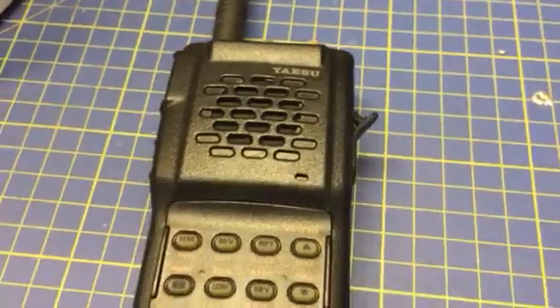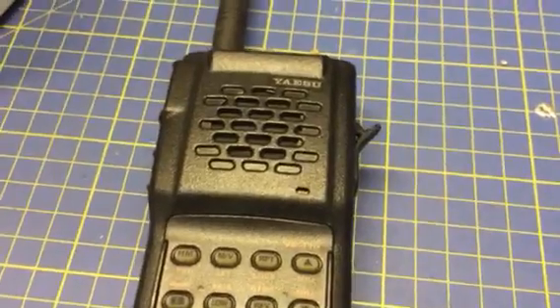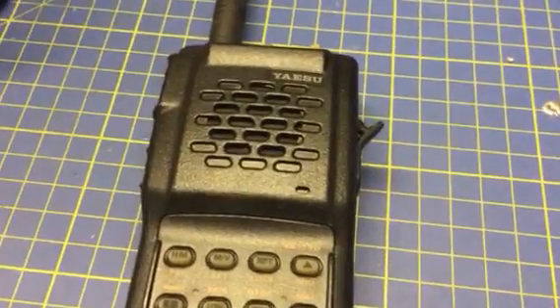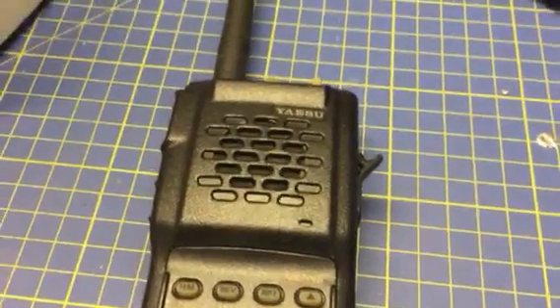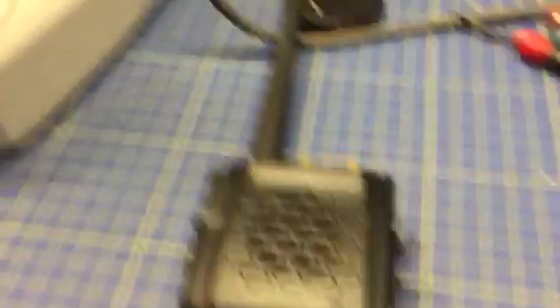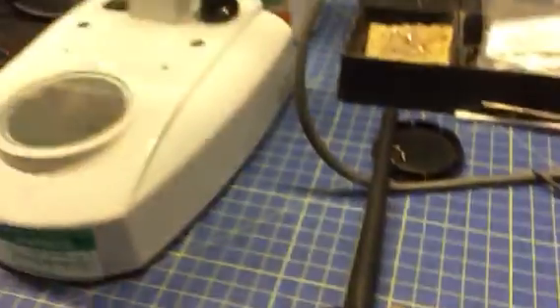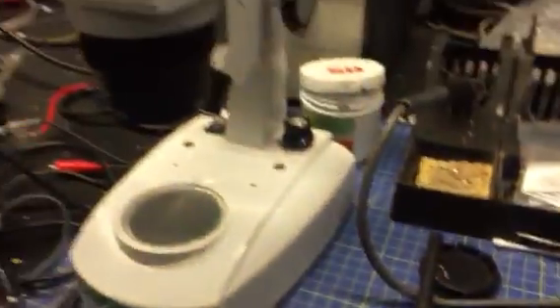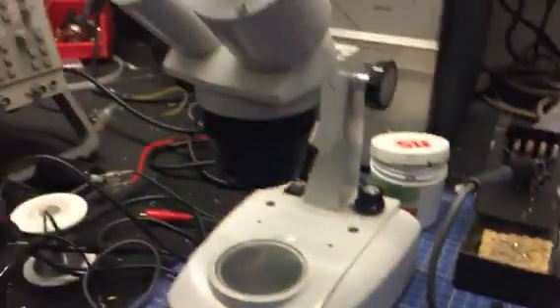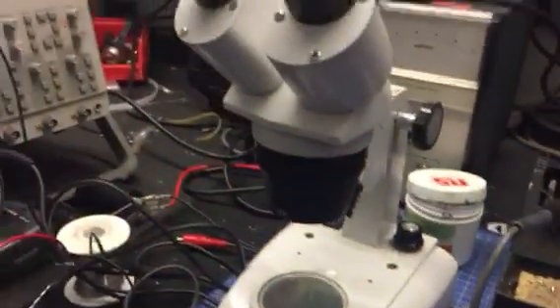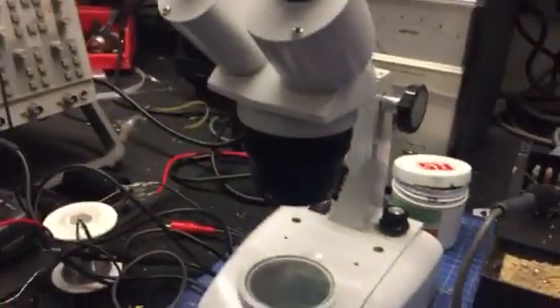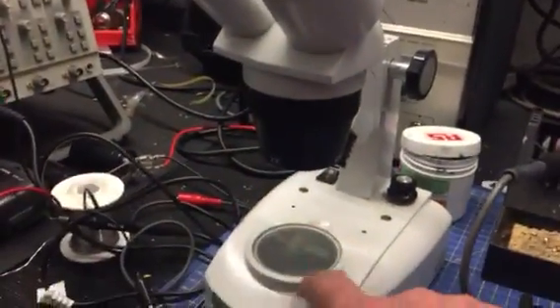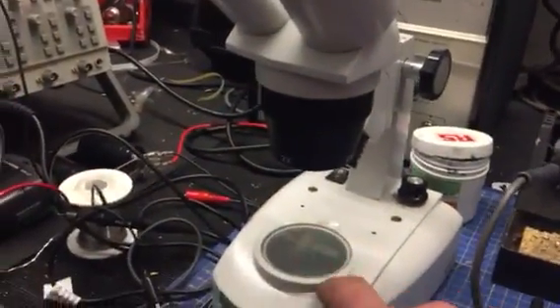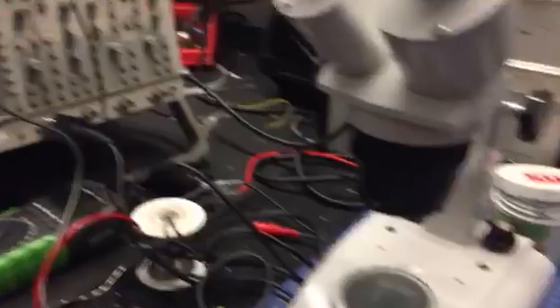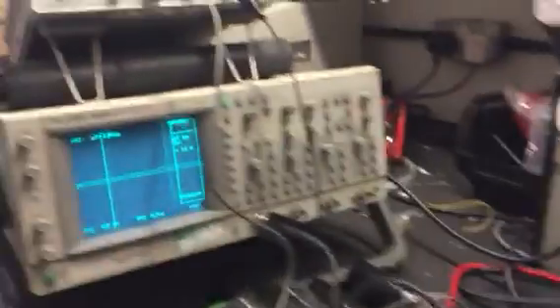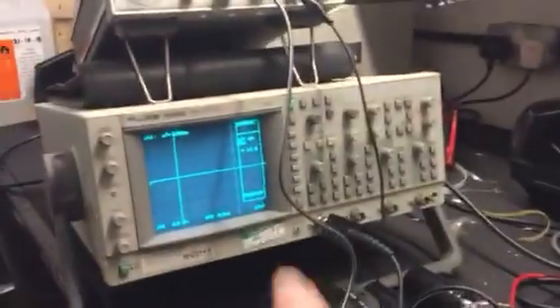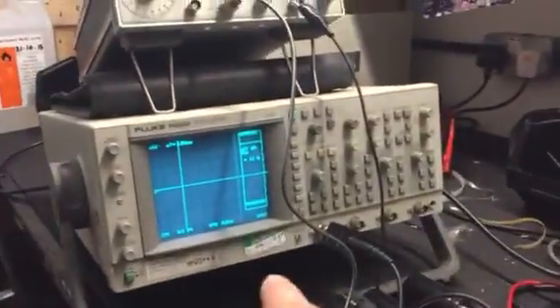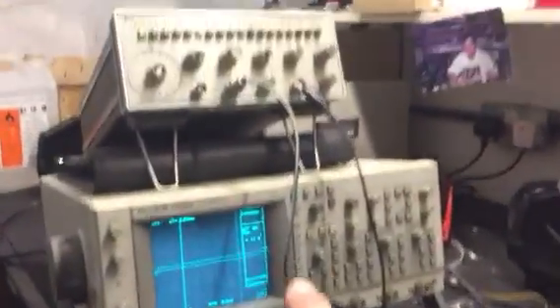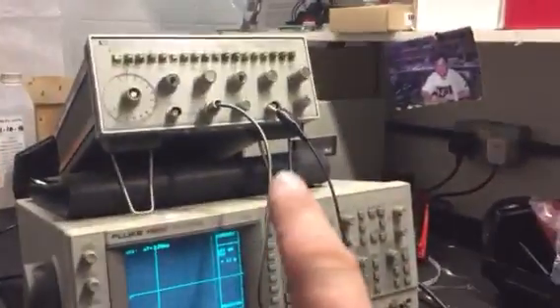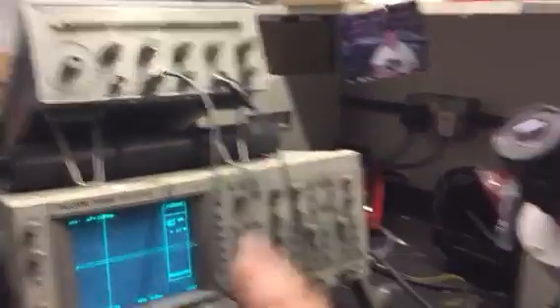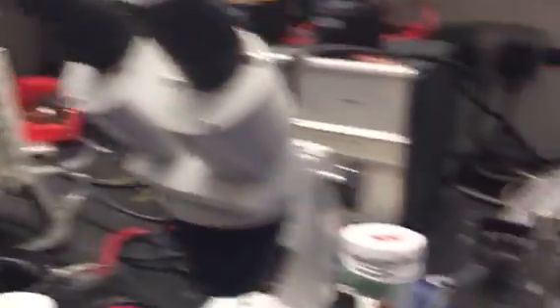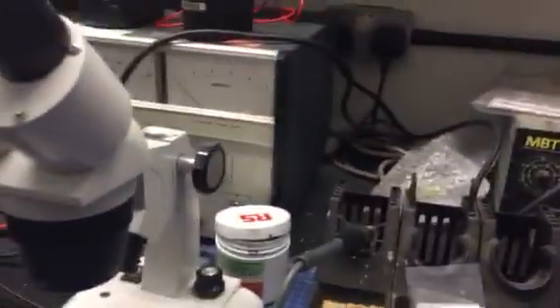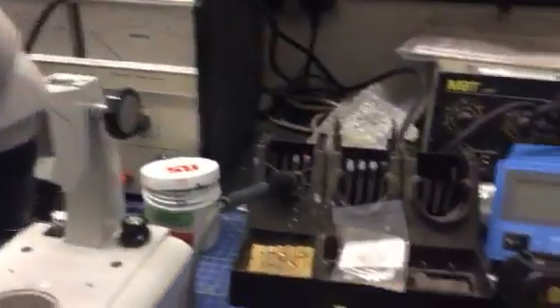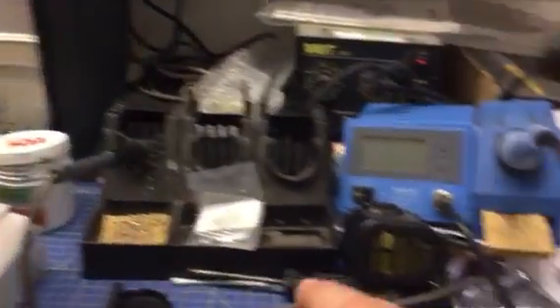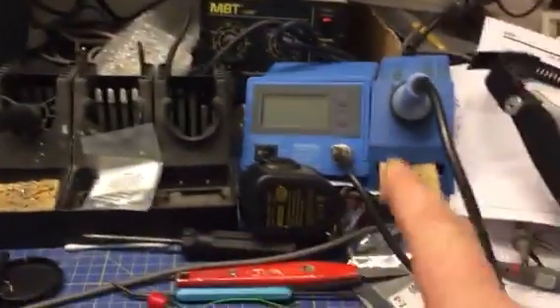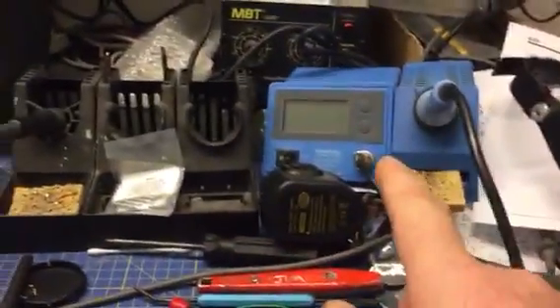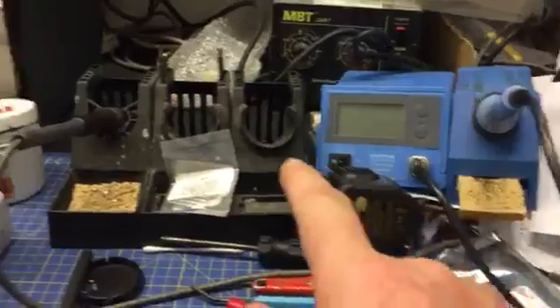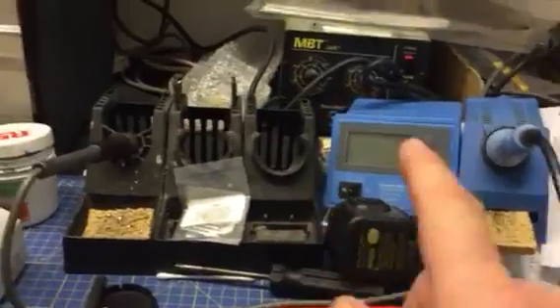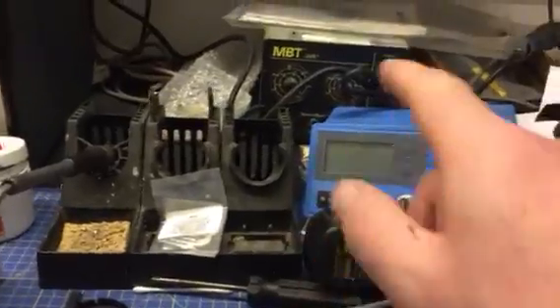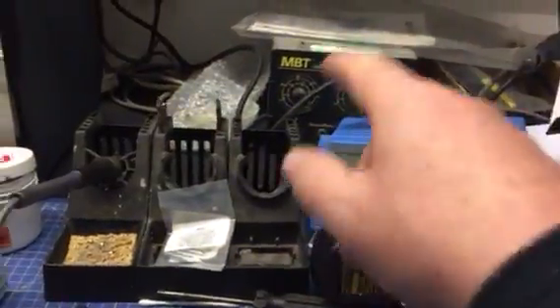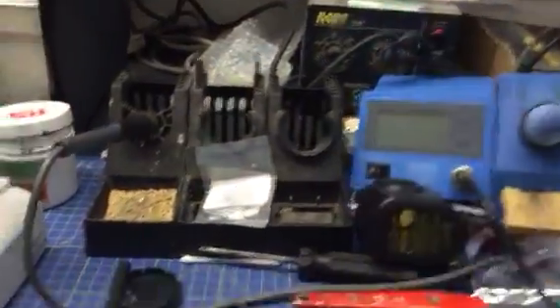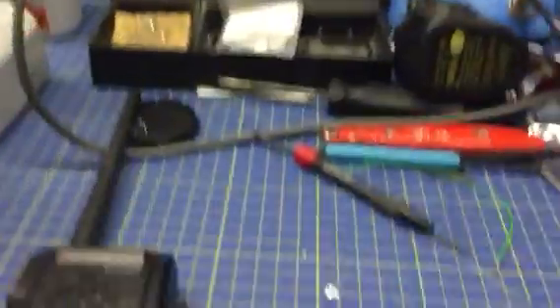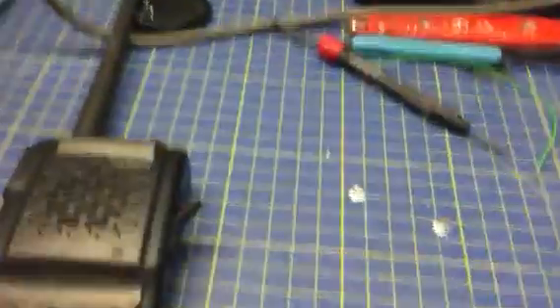Recommended test equipment — definitely yes — and decent soldering tools on.